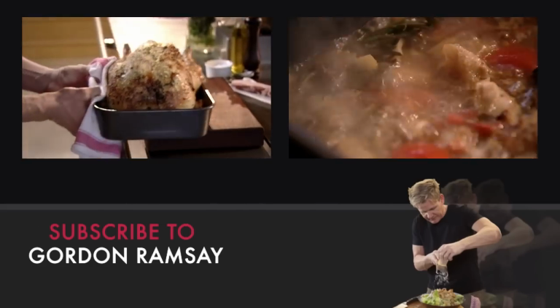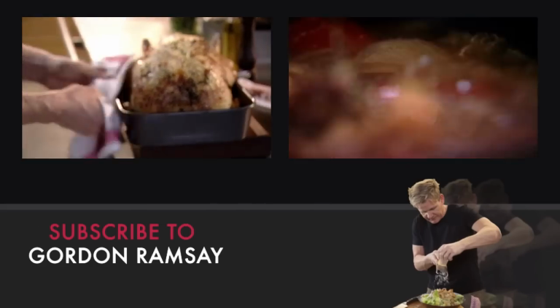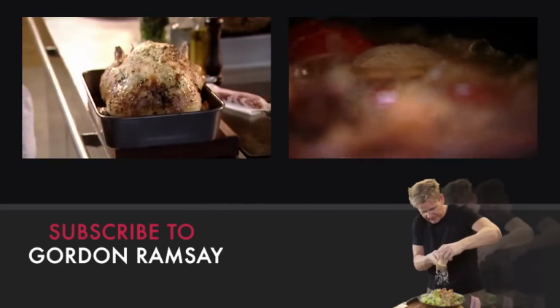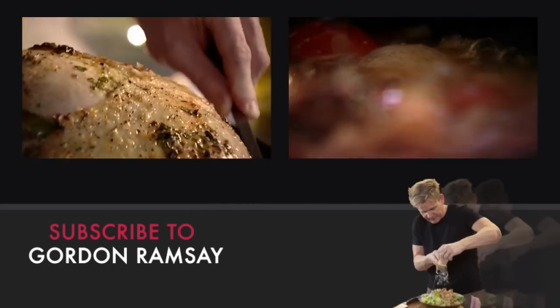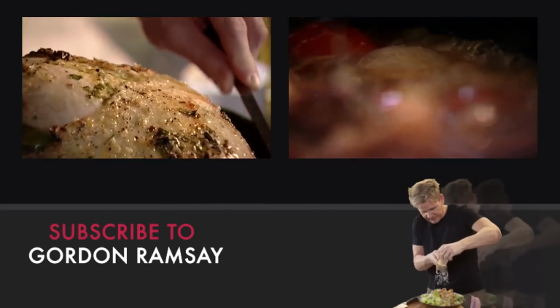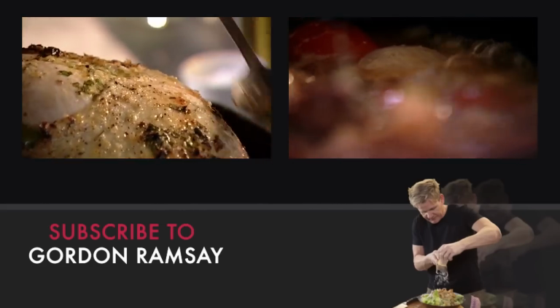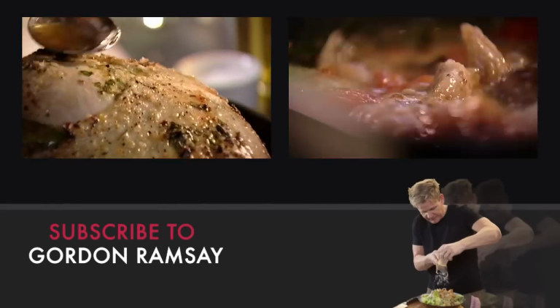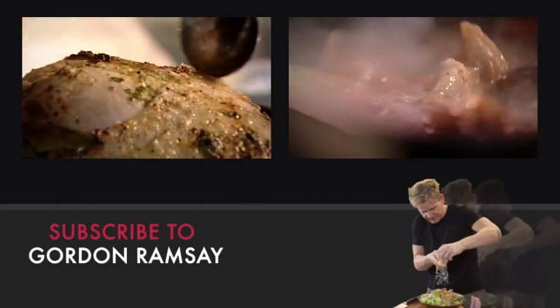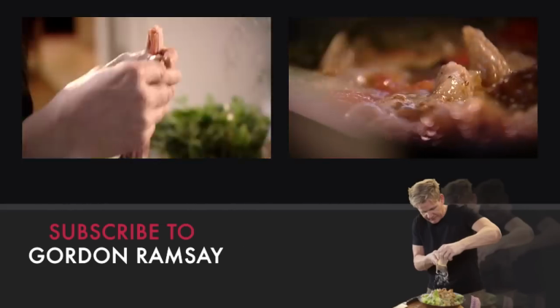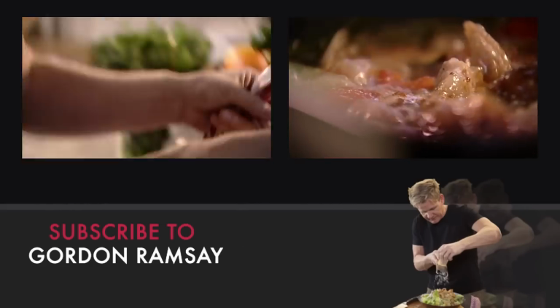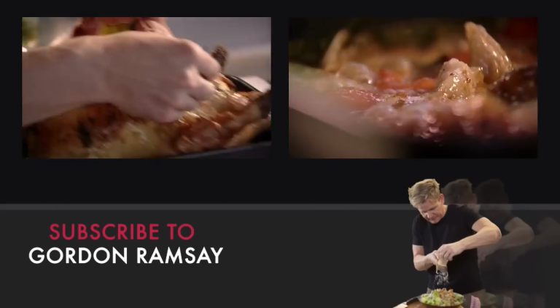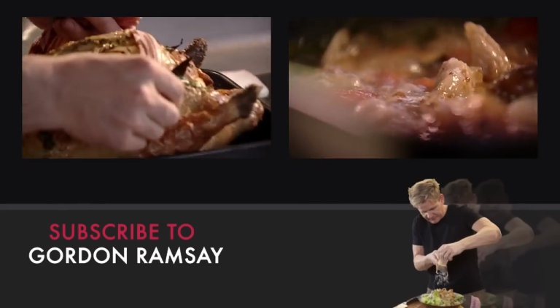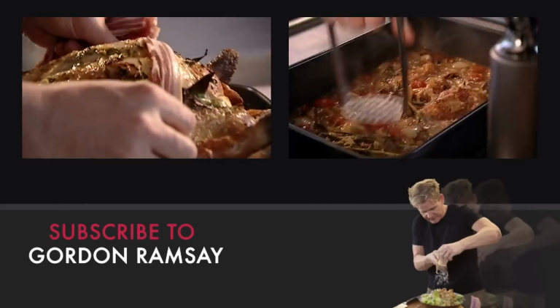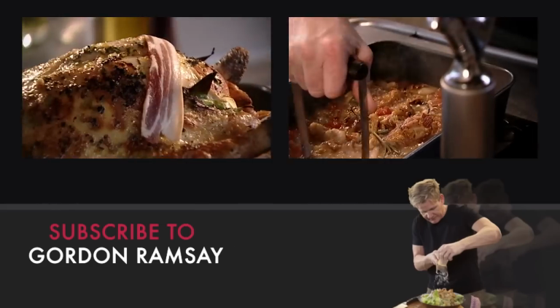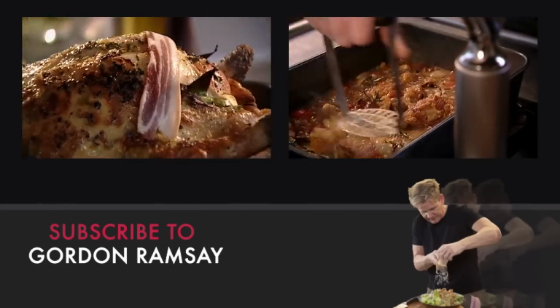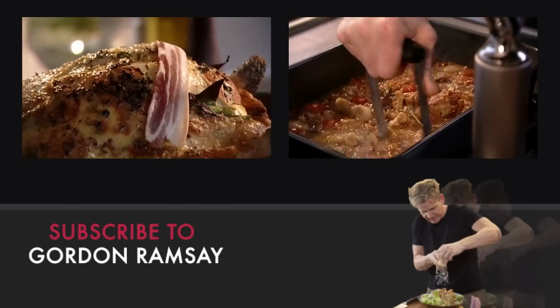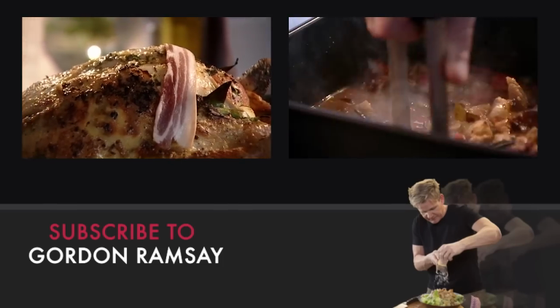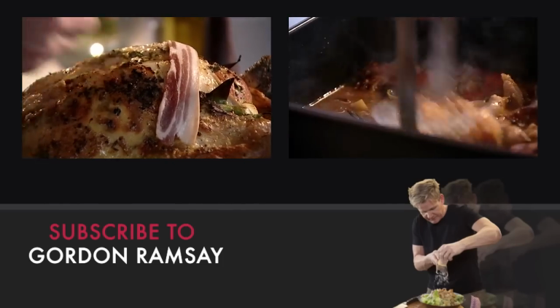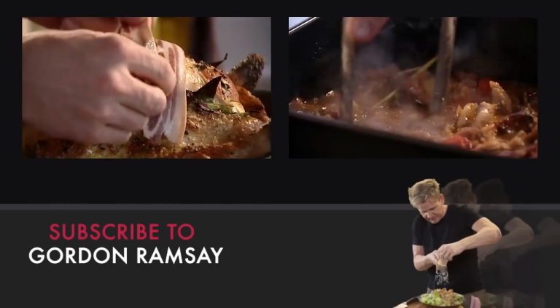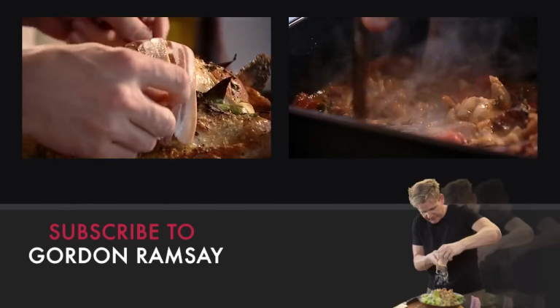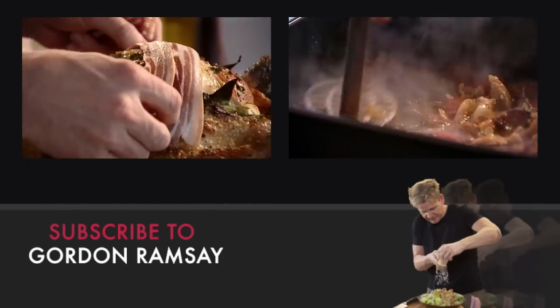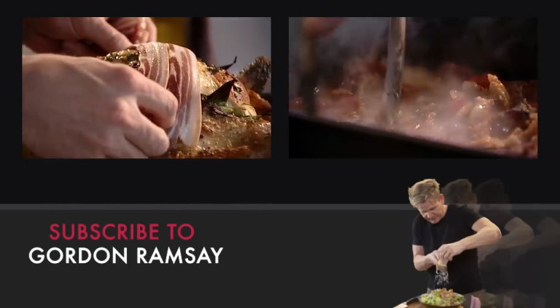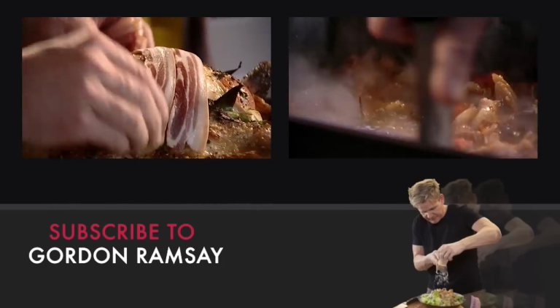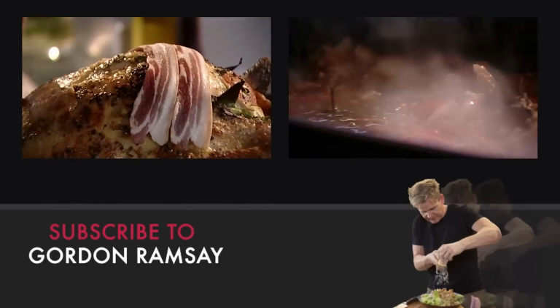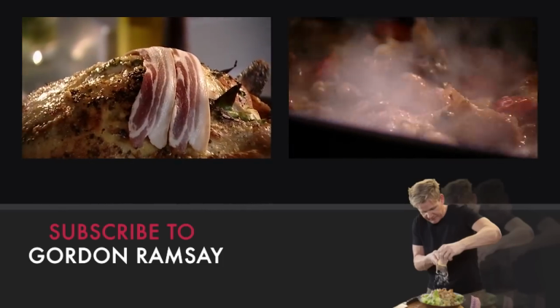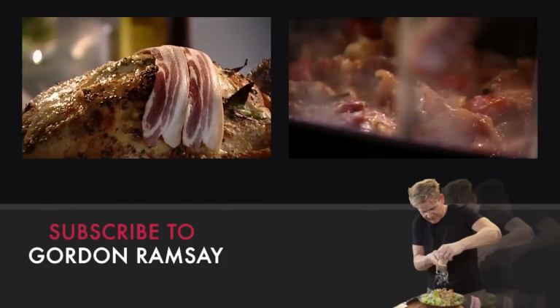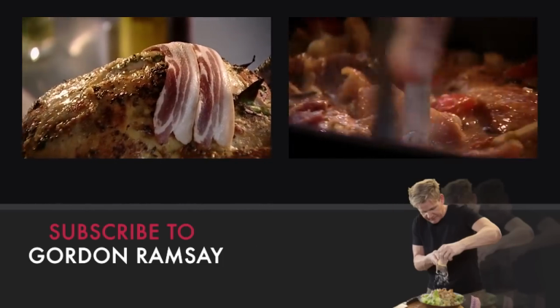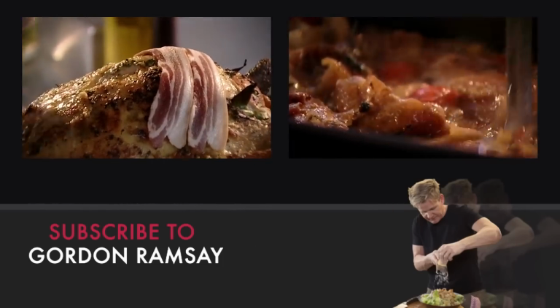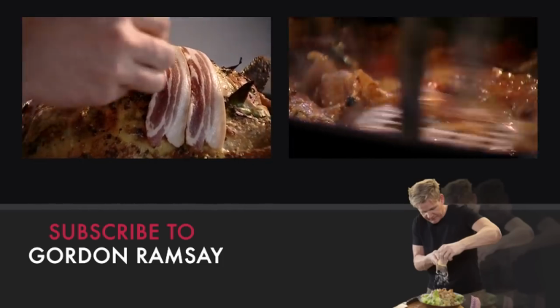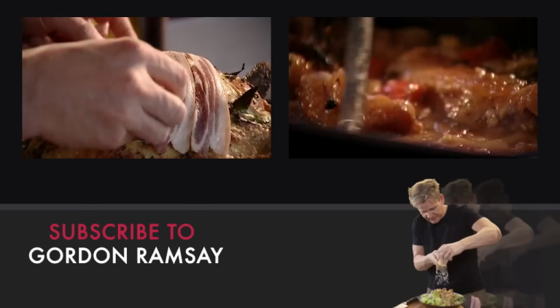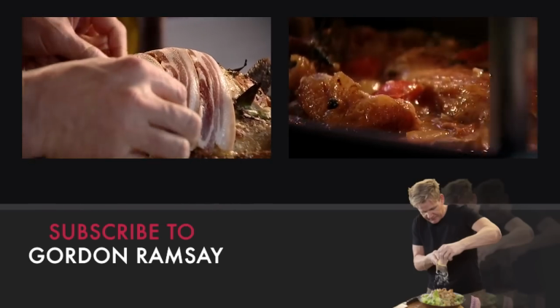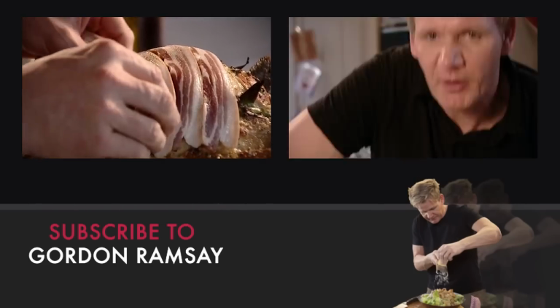After ten minutes, take the turkey out of the oven and baste. Then cover the breasts with smoked streaky bacon. What I want to do is add a little bit more flavour, and basically what's happening now is that we're giving the gravy a little bit of body.